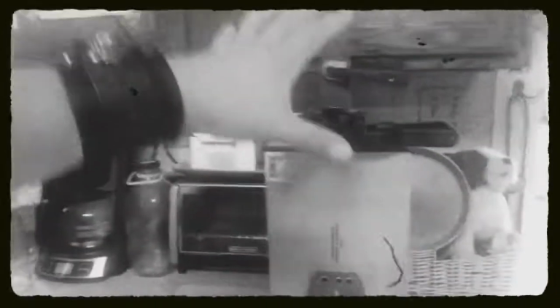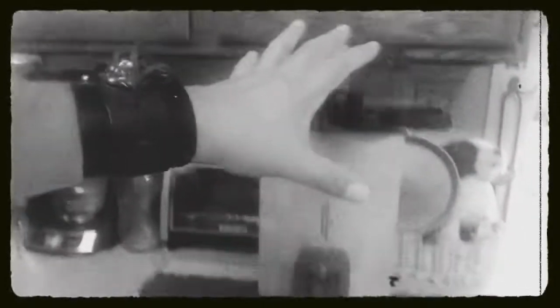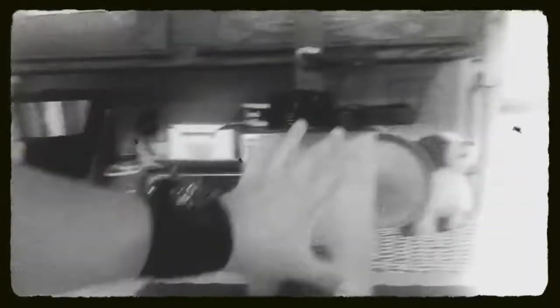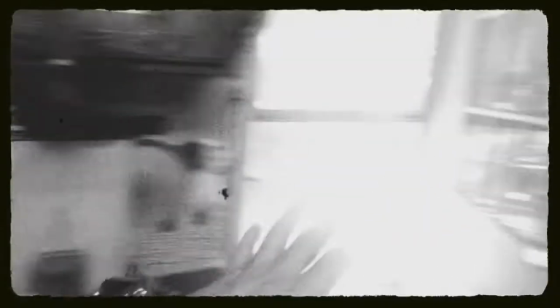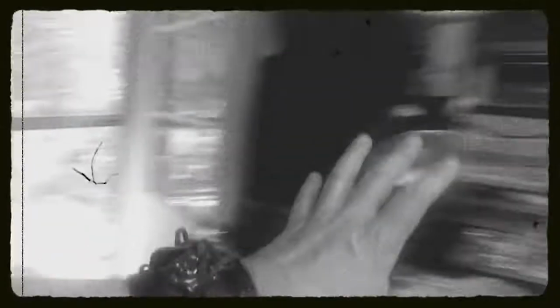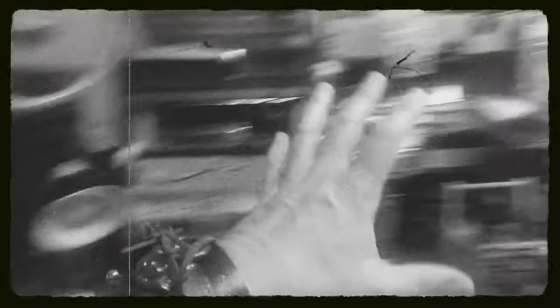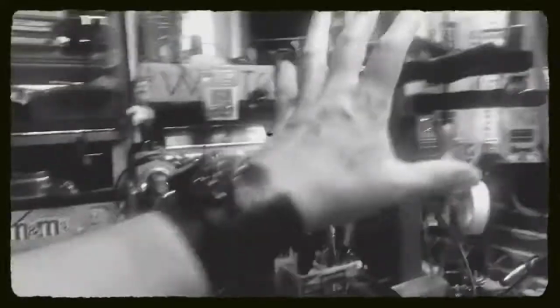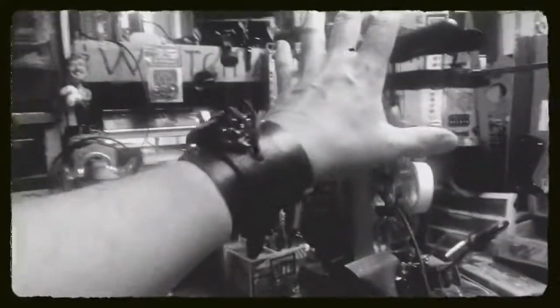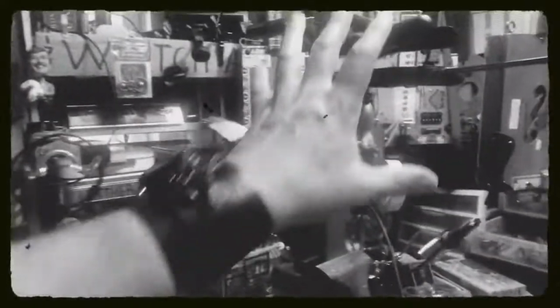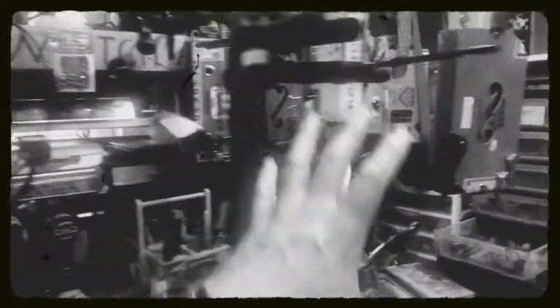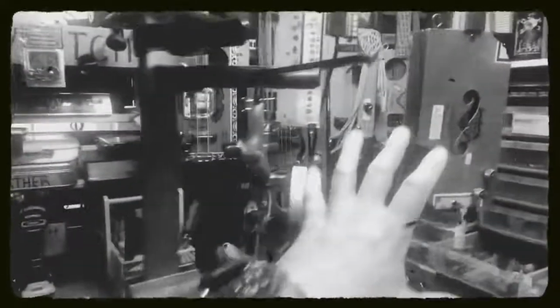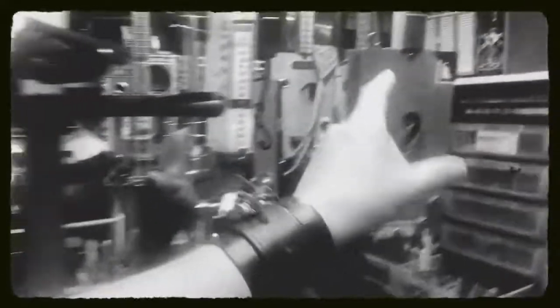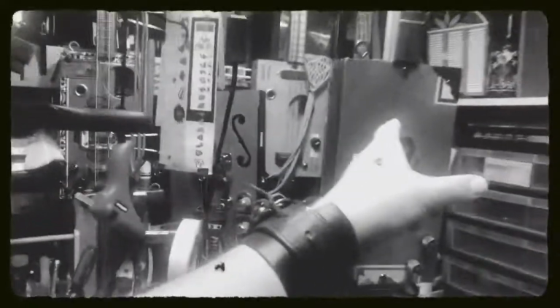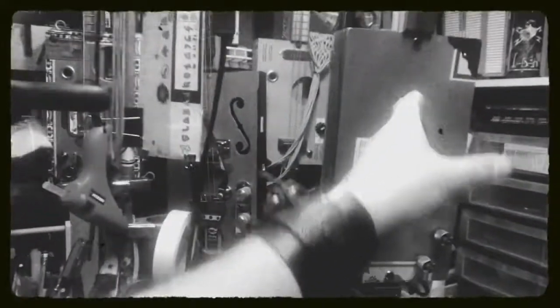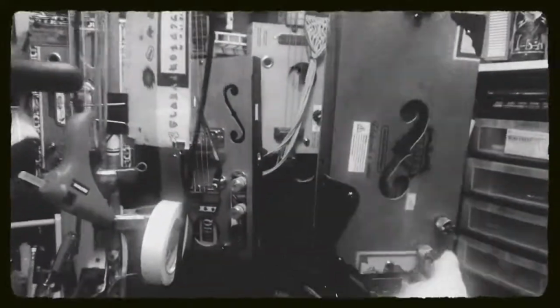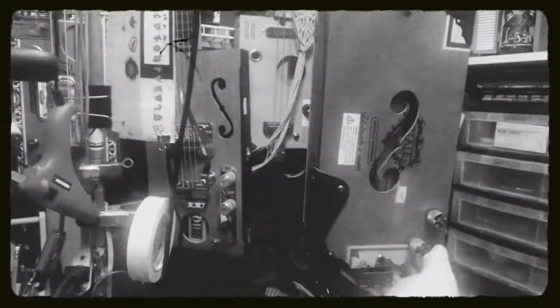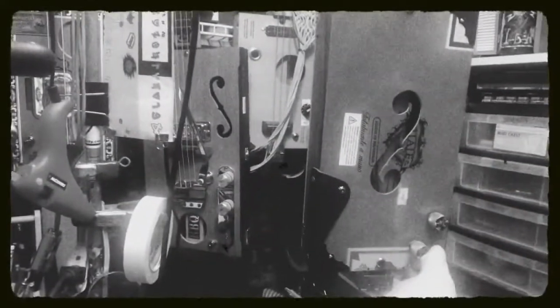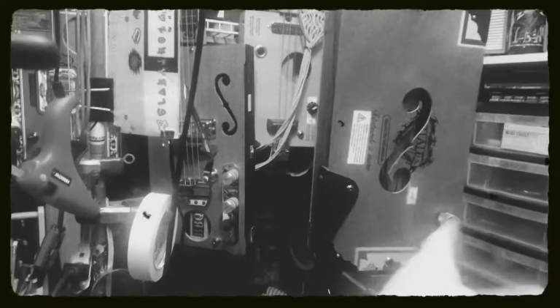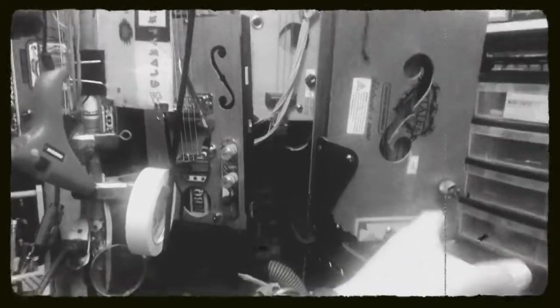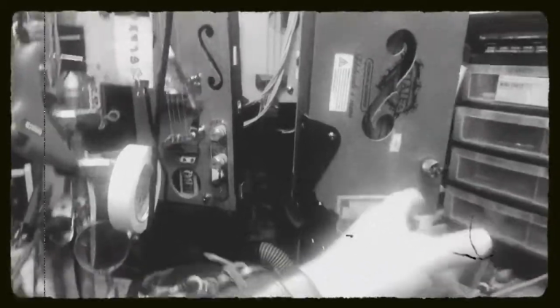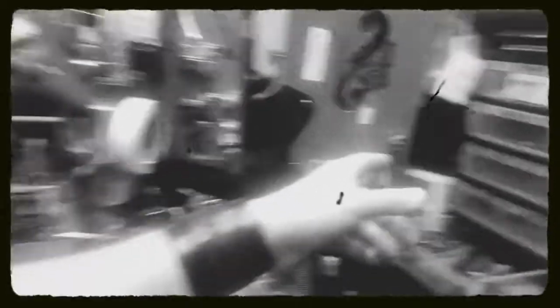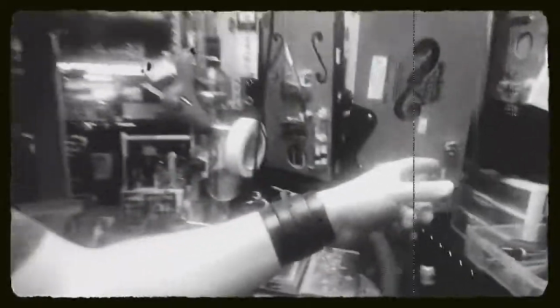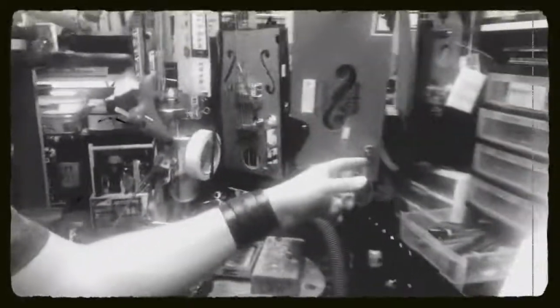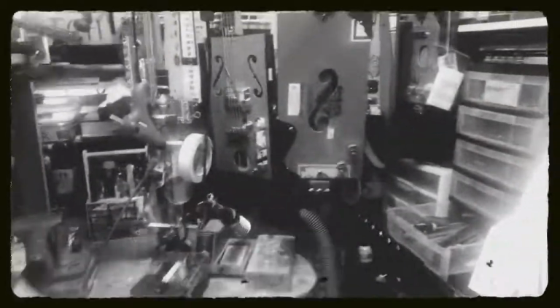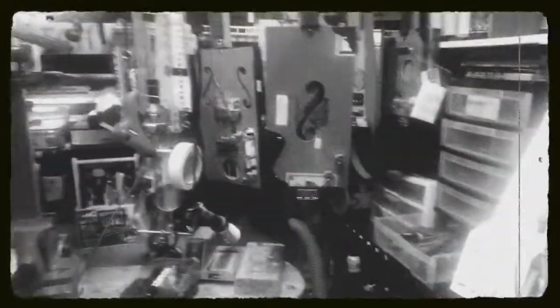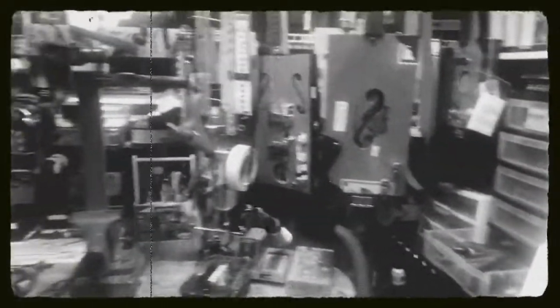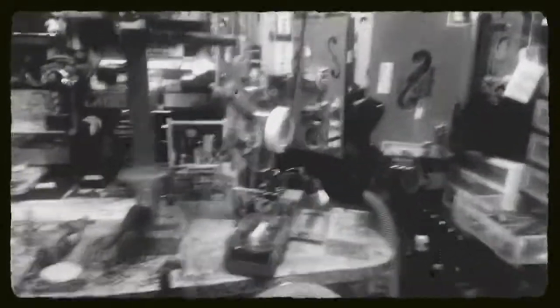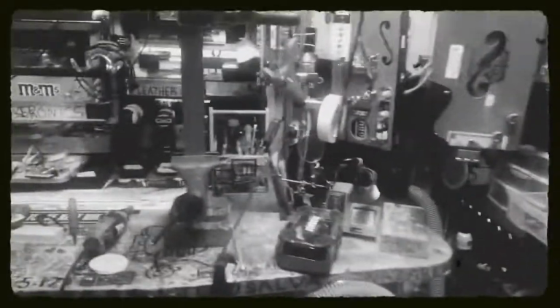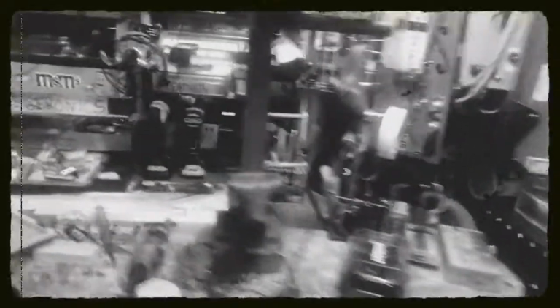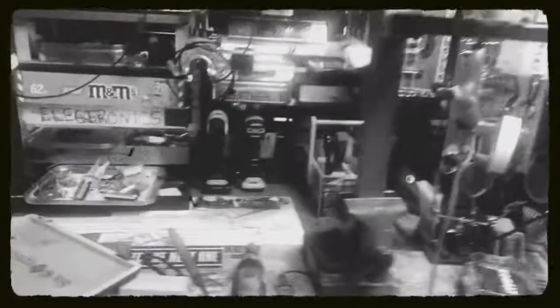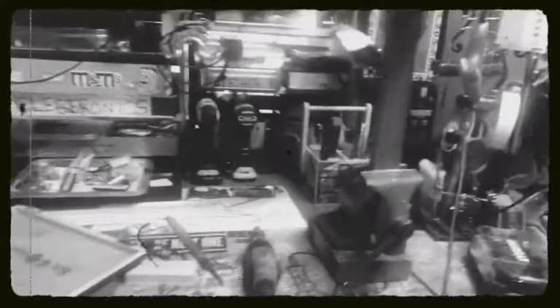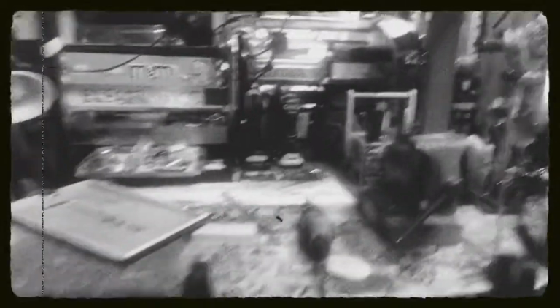Gluing up and gluing up. Still waiting on a pickup for this one and the custom knobs to come. Excited about it.